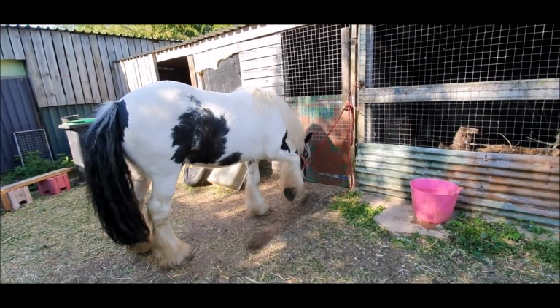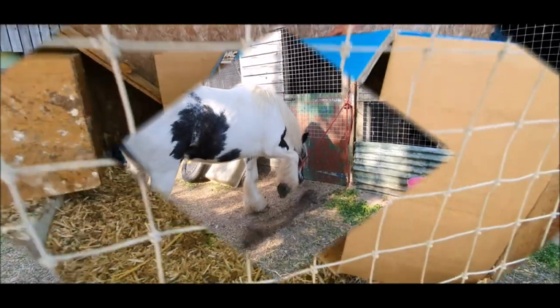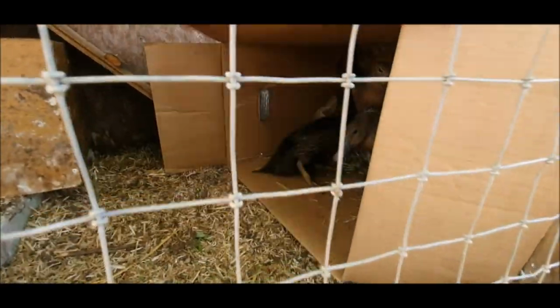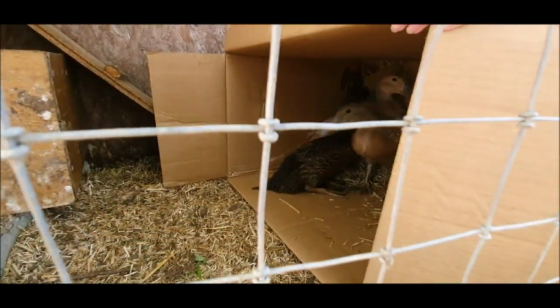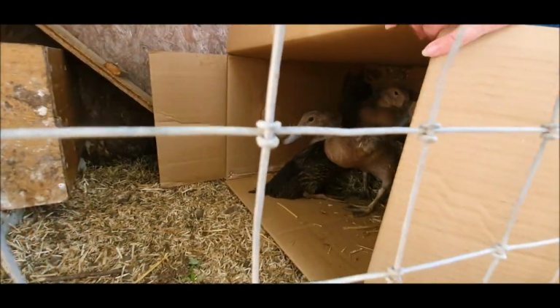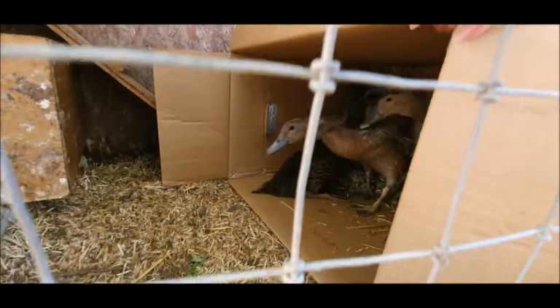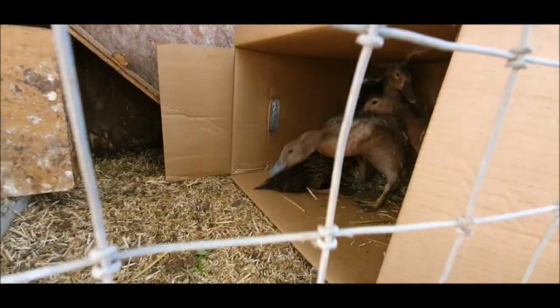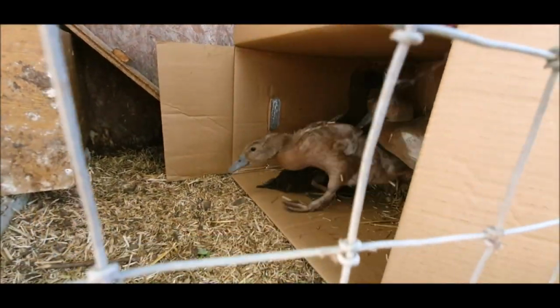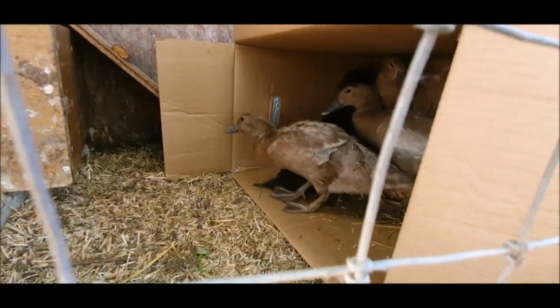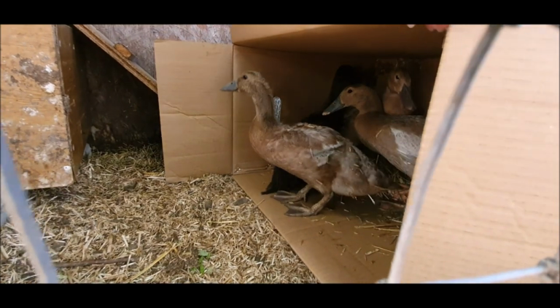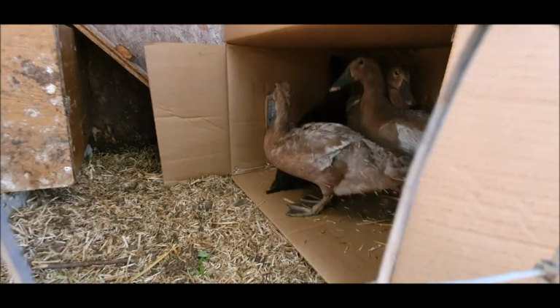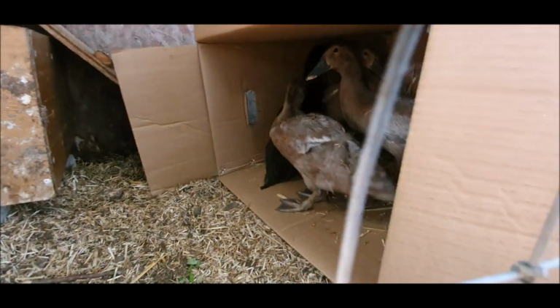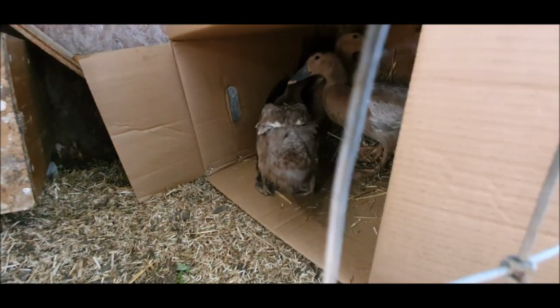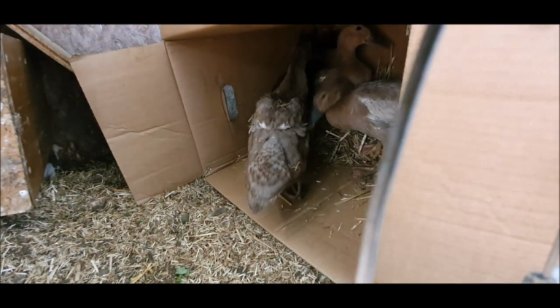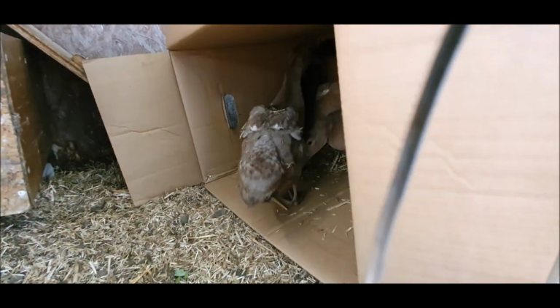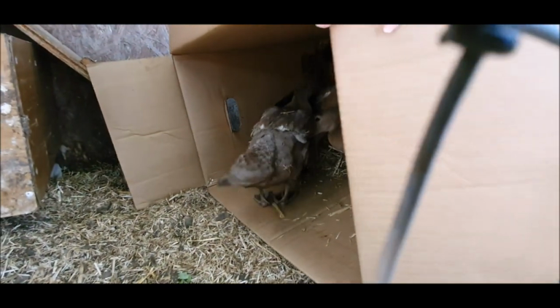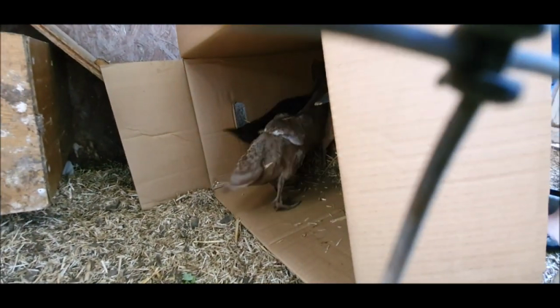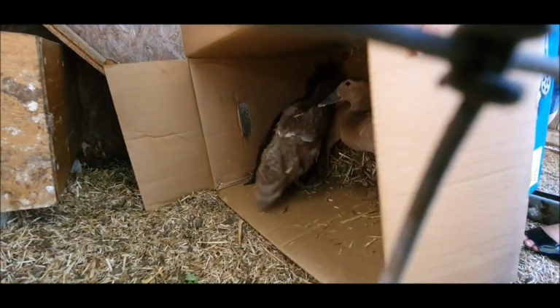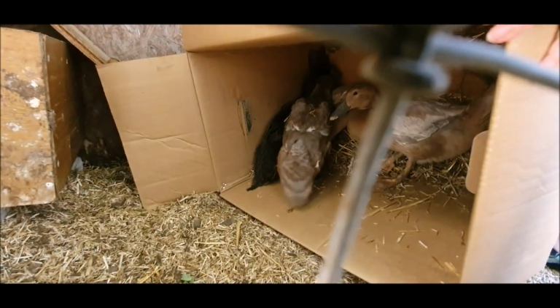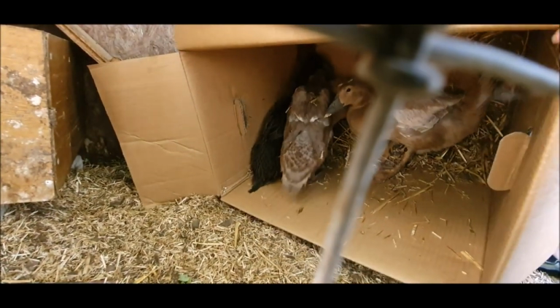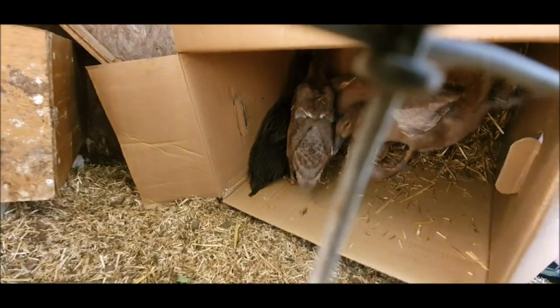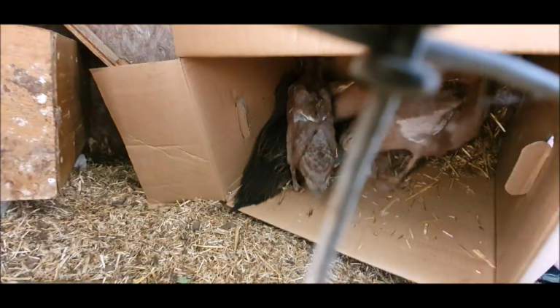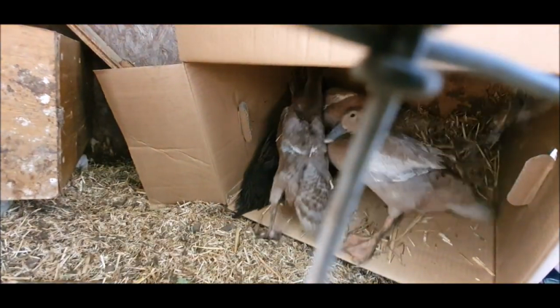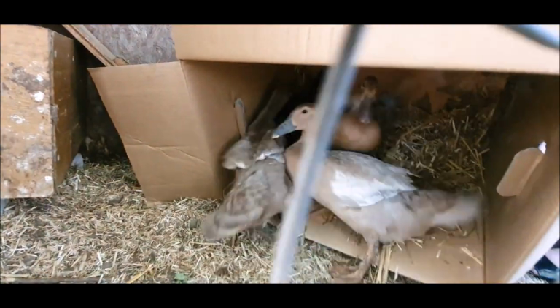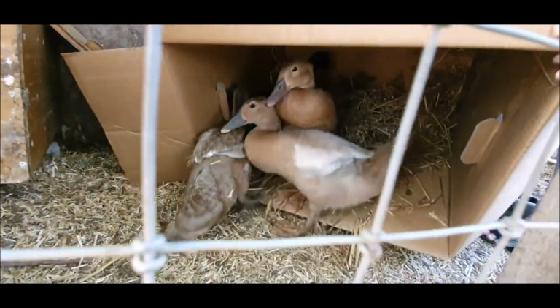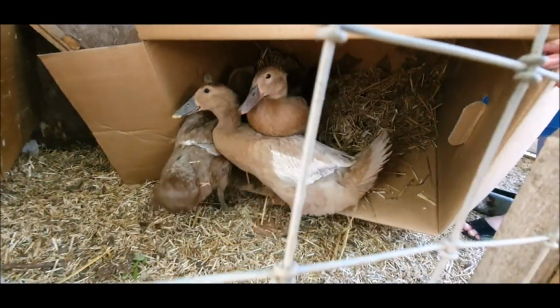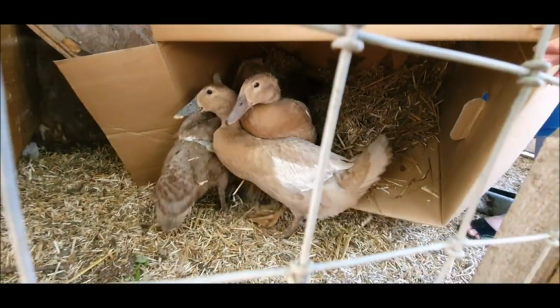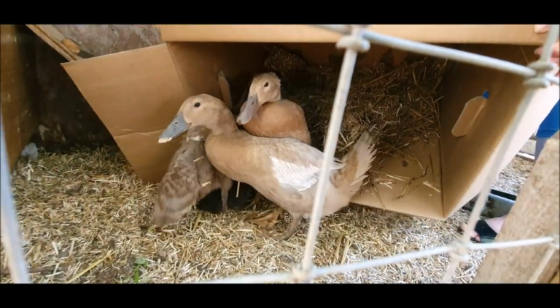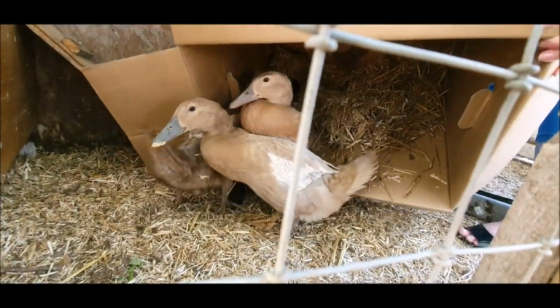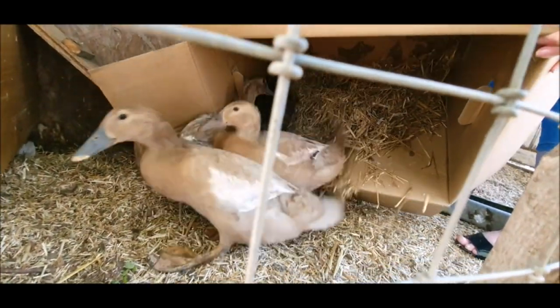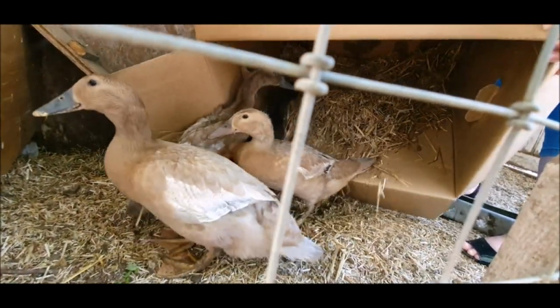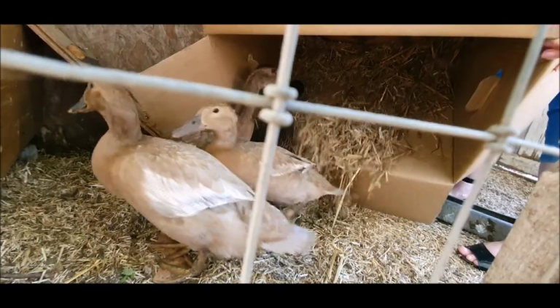We moved the new hens over to the old hens, then we opened the box — and what did we find? Some ducks. That's it, they're done.